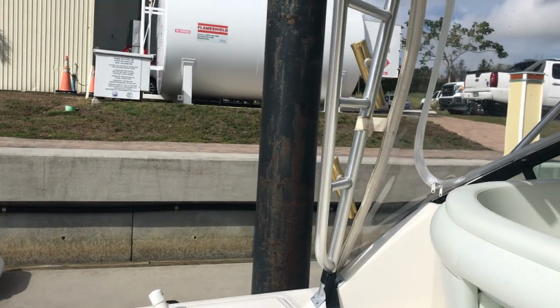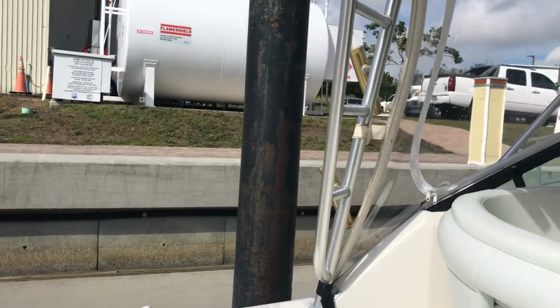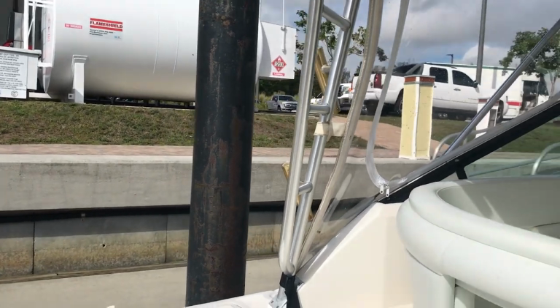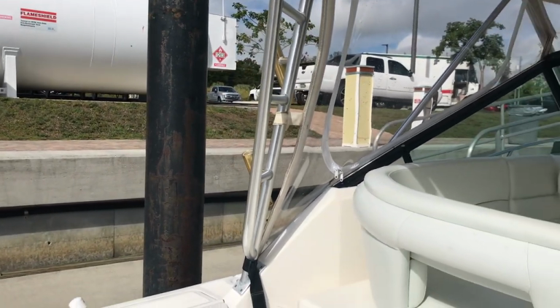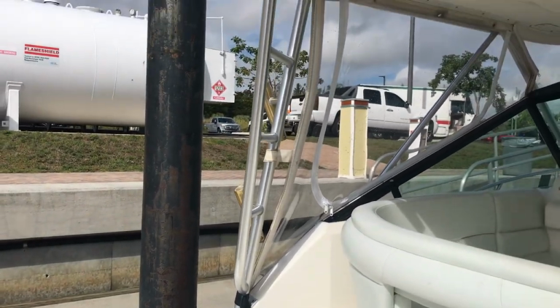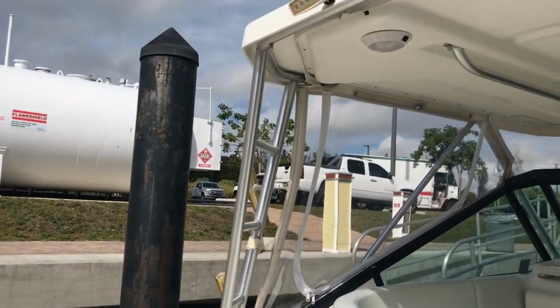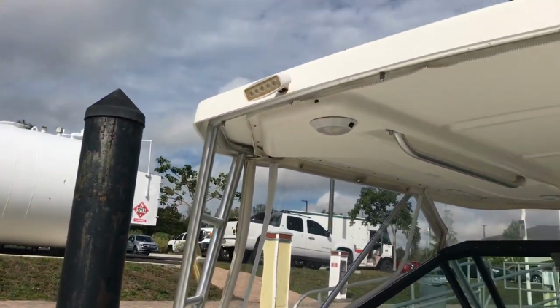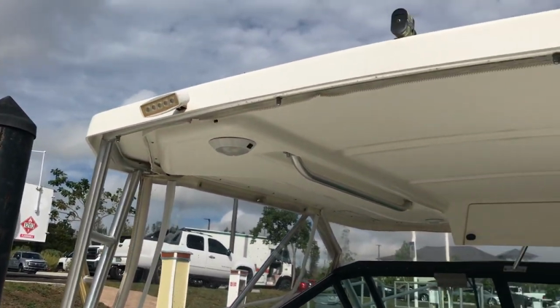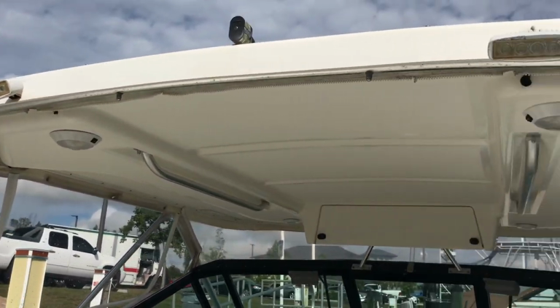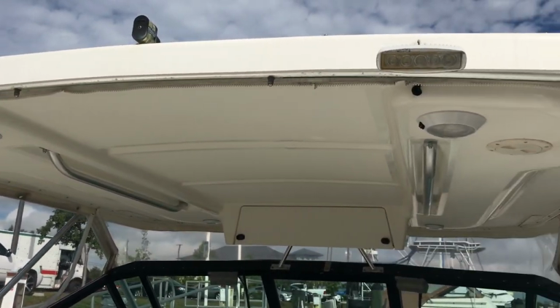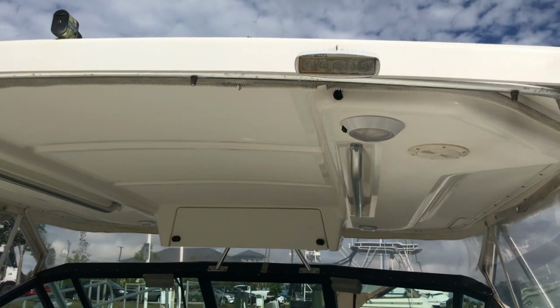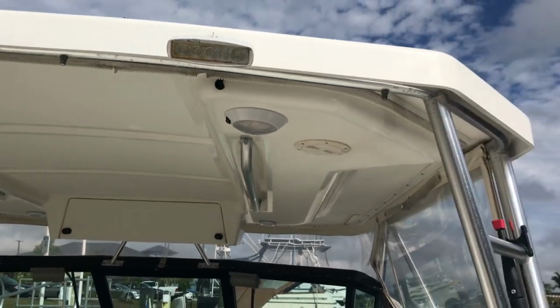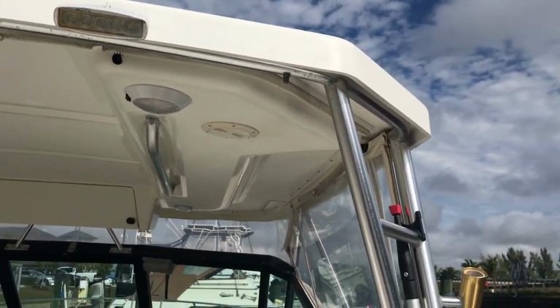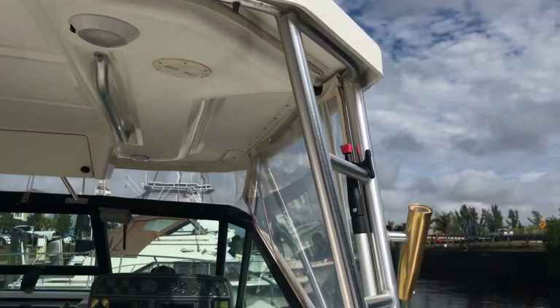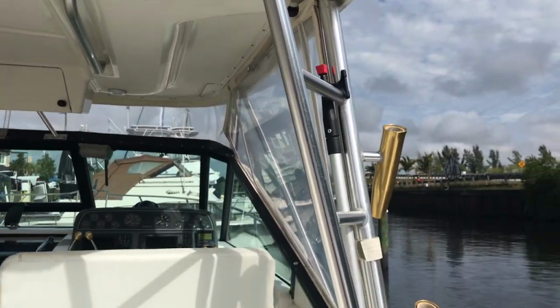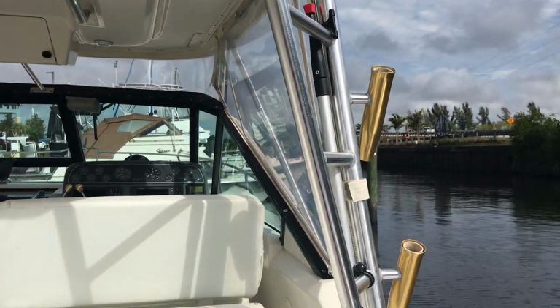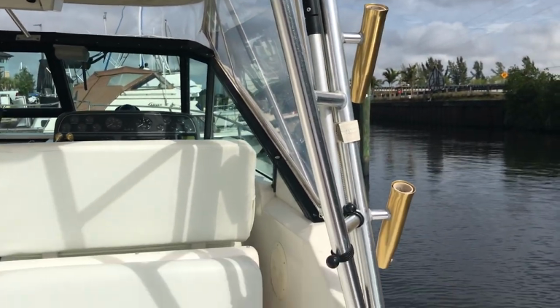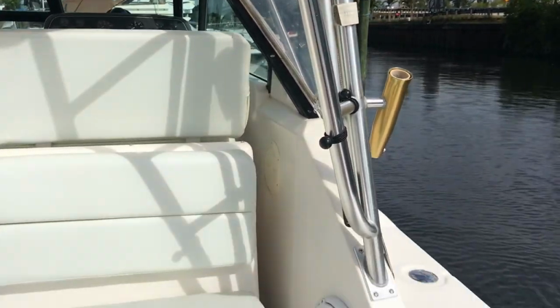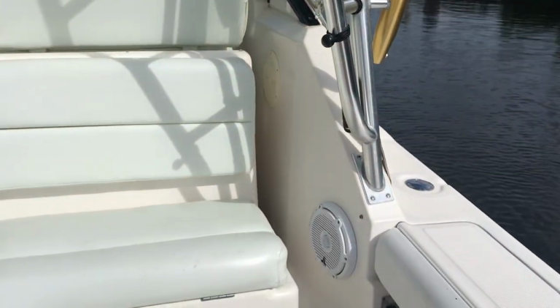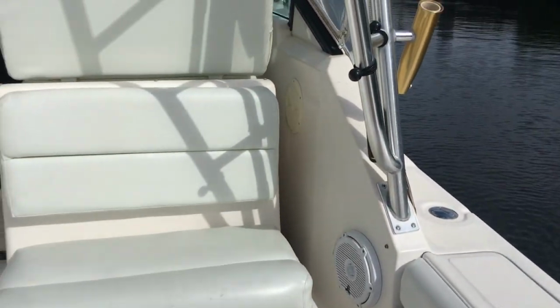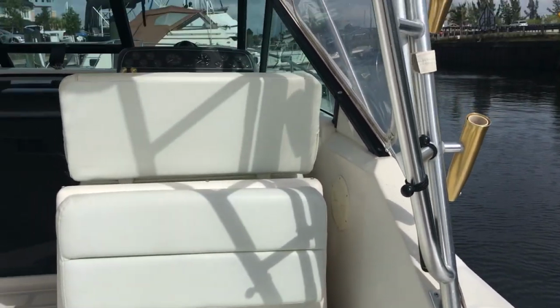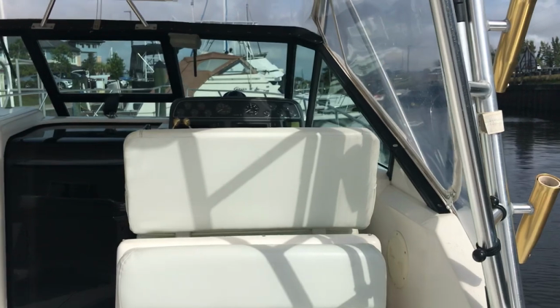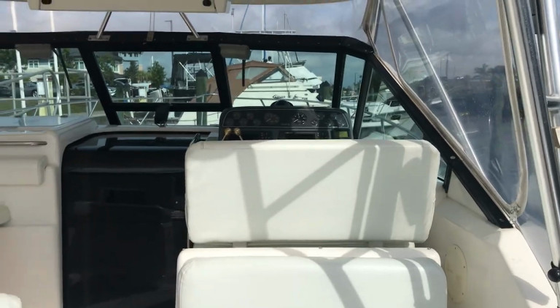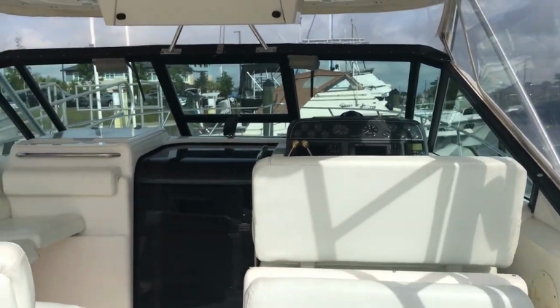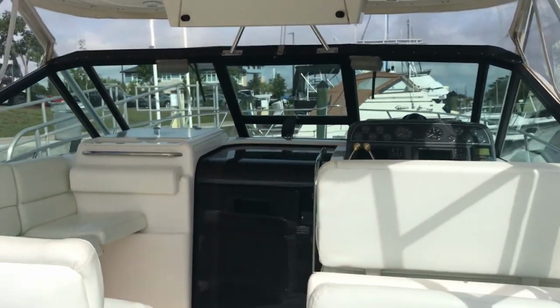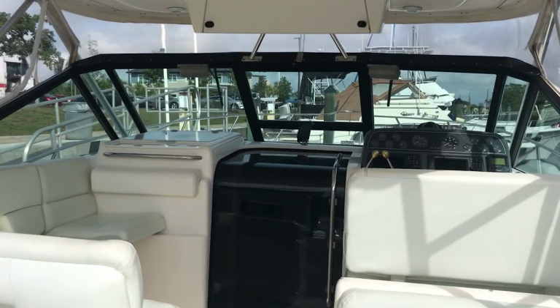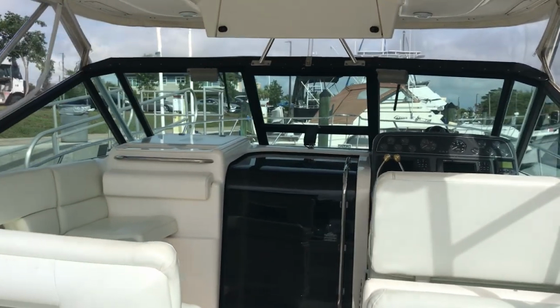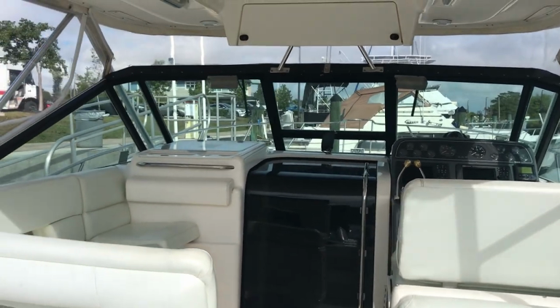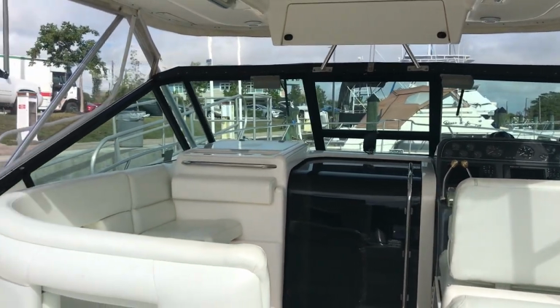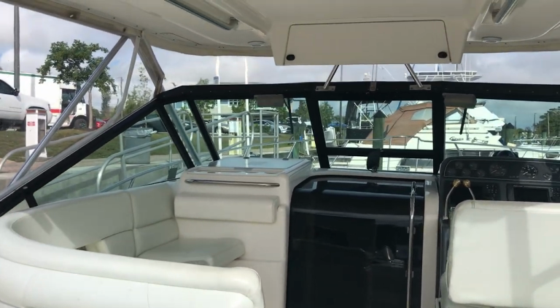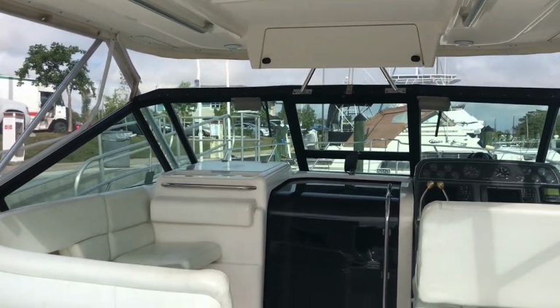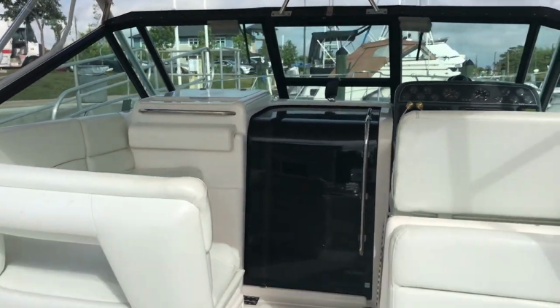You can see the anodised rod holders here. Just a lovely little boat — makes a great family cruiser and a knockout fishing boat.